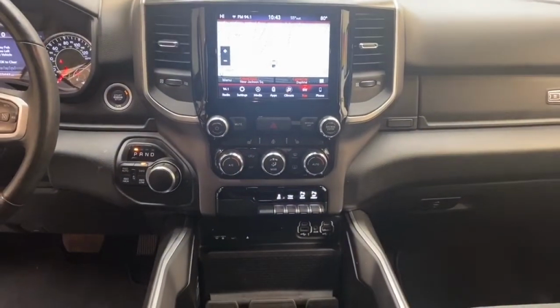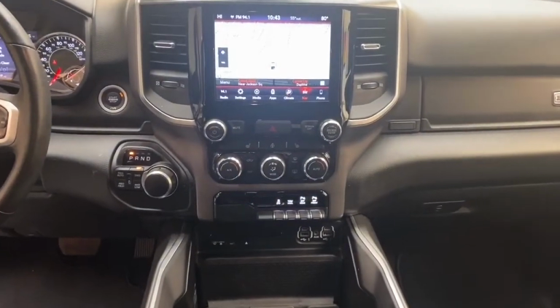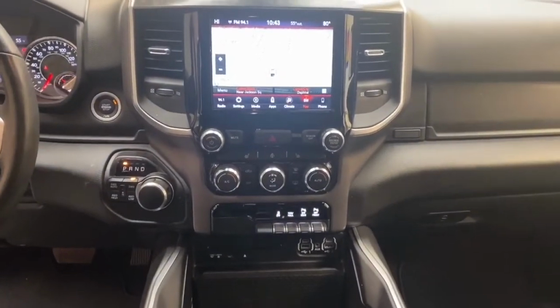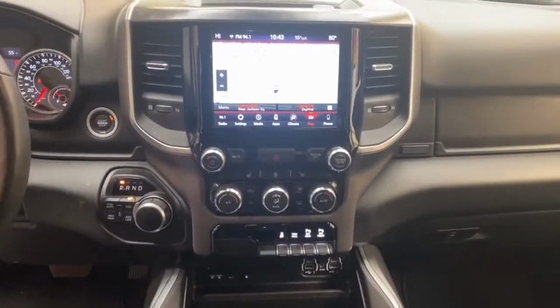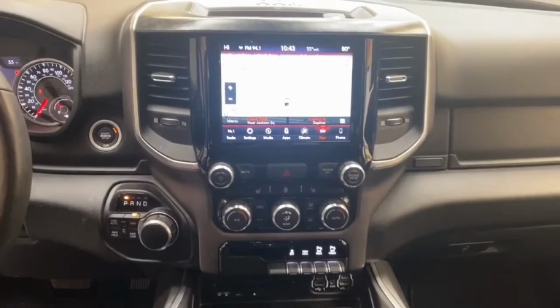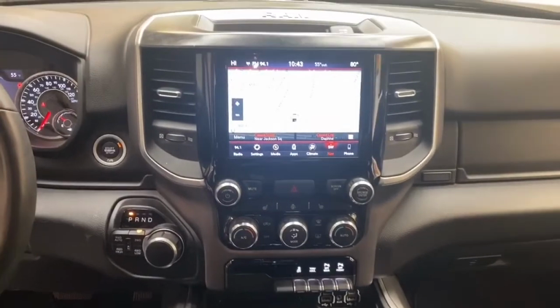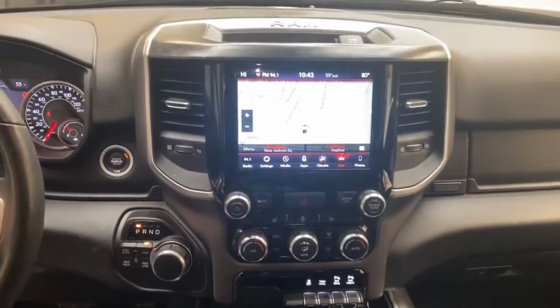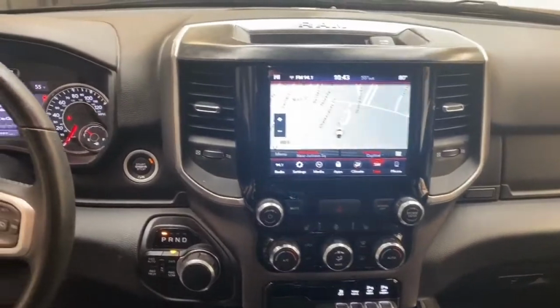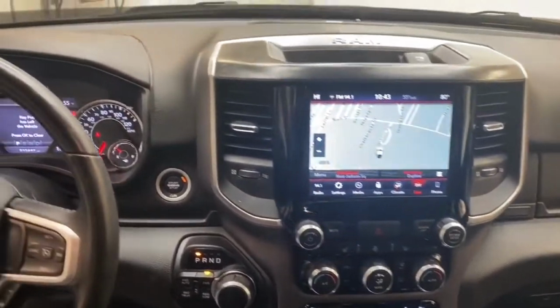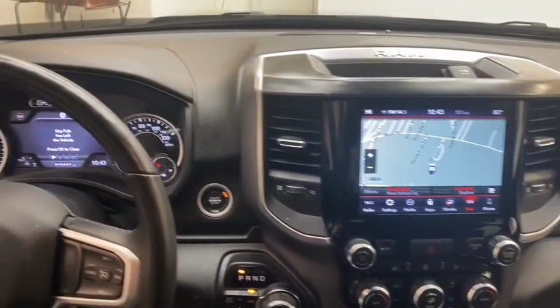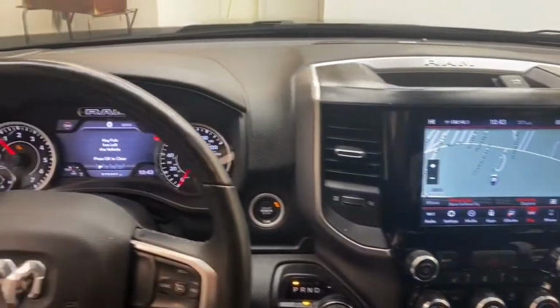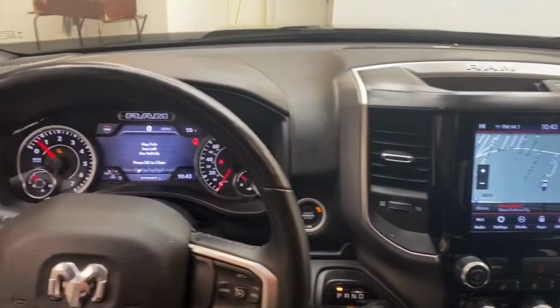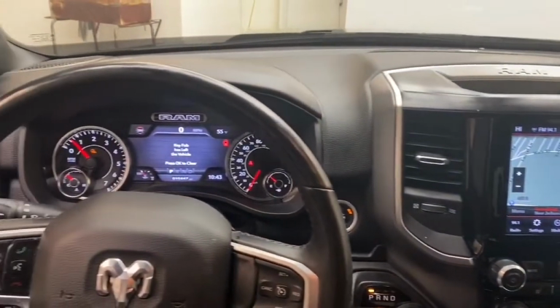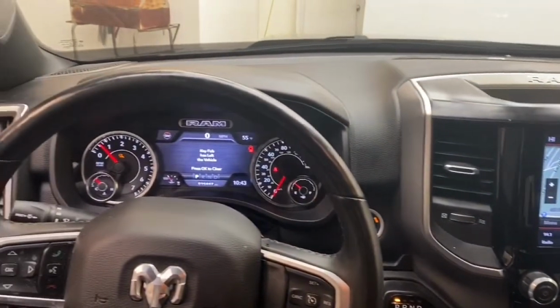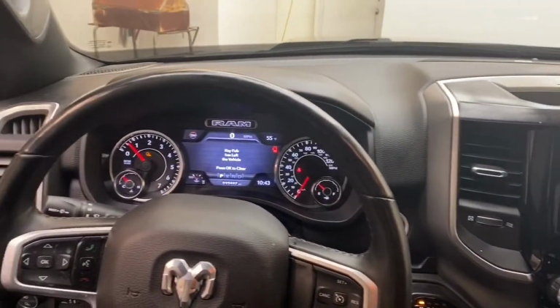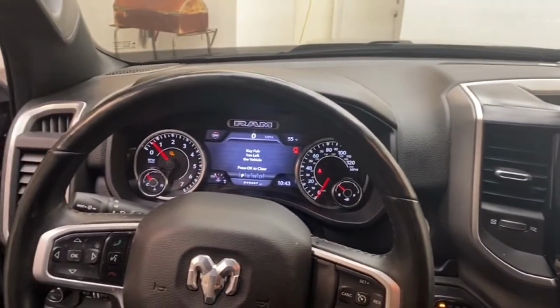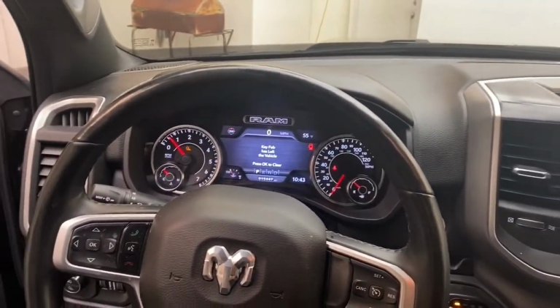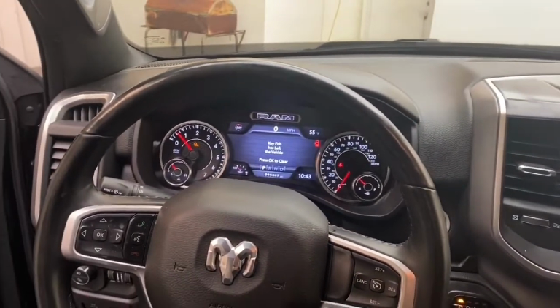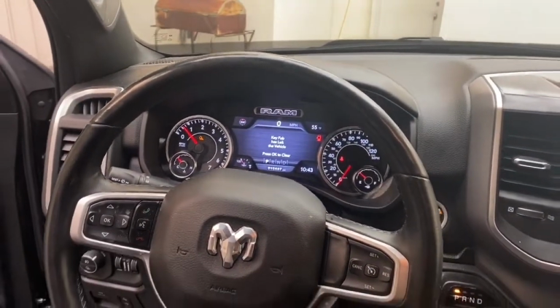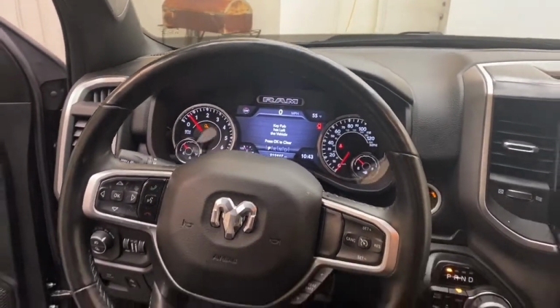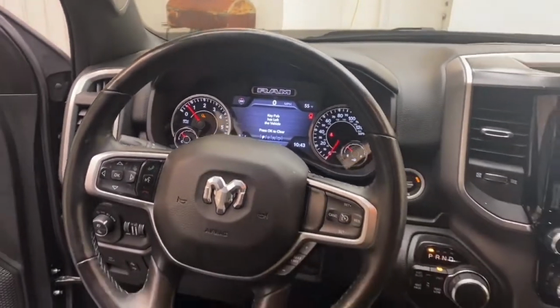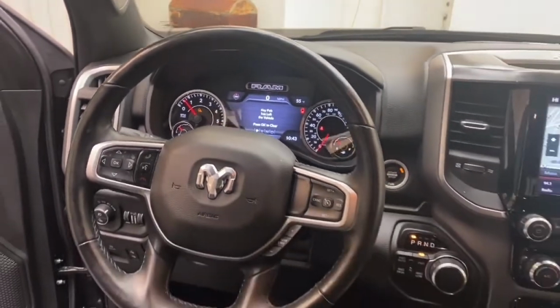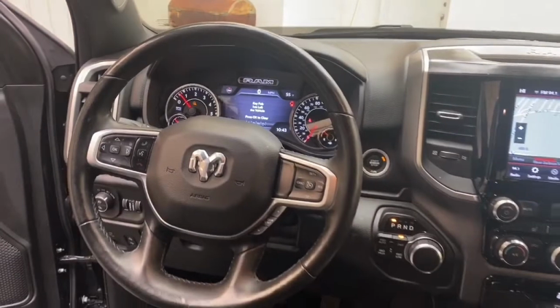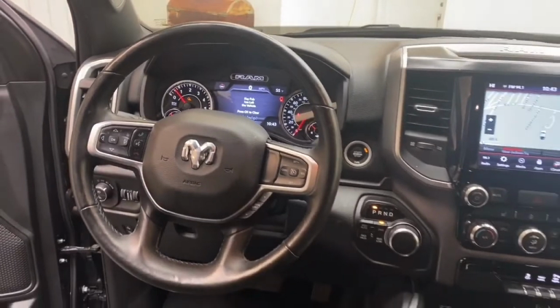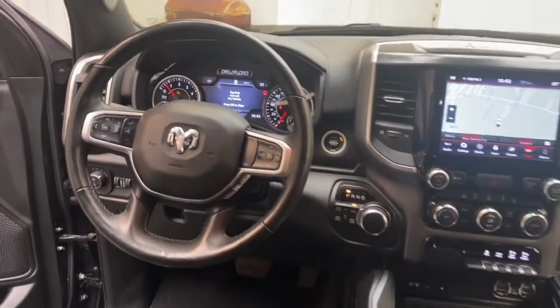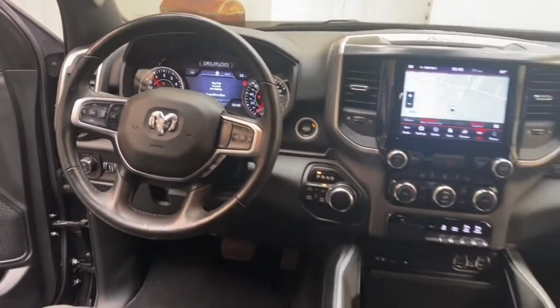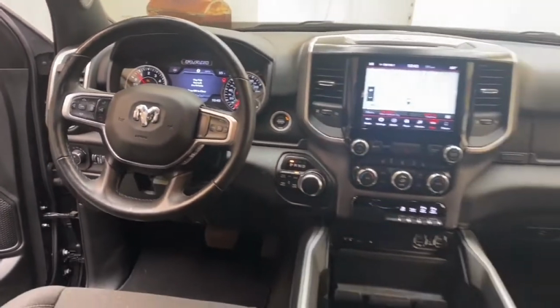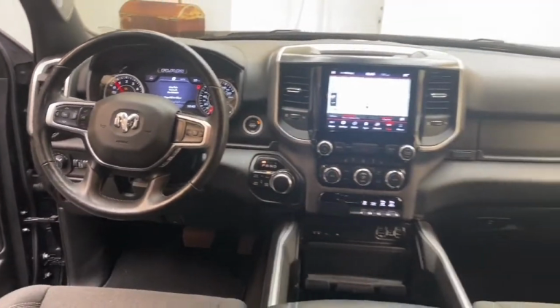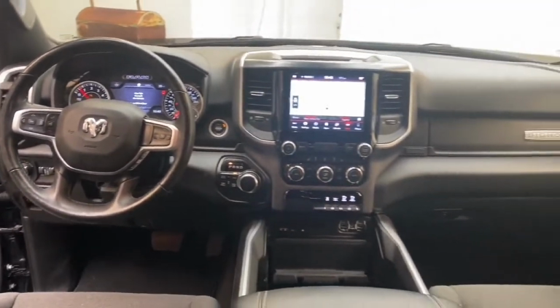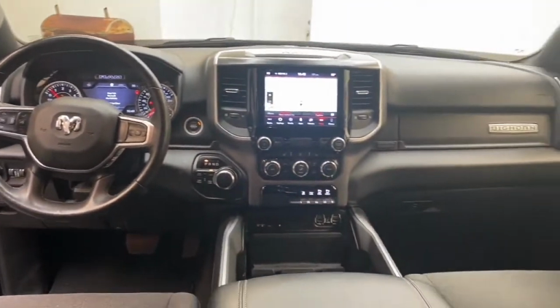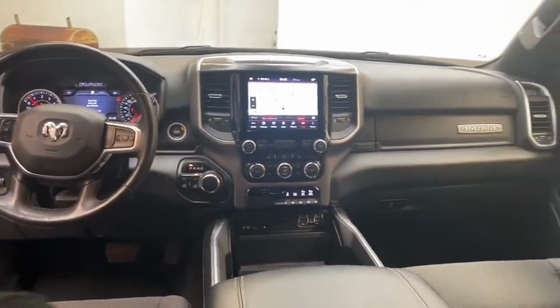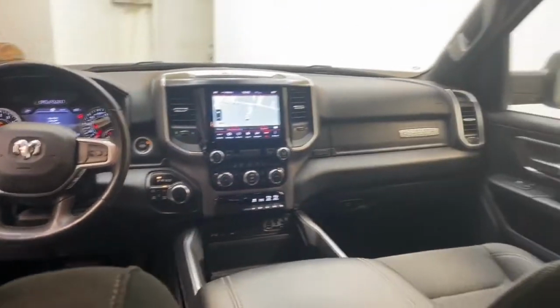The 8.2-inch LCD touchscreen display comes preloaded with navigation, has Bluetooth technology, Apple CarPlay, and Android Auto.